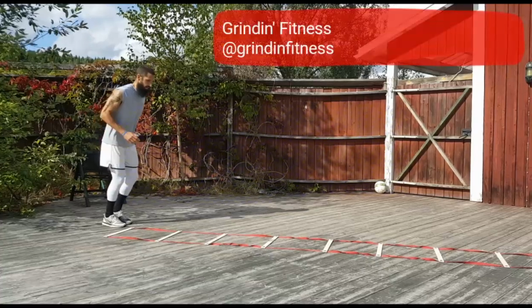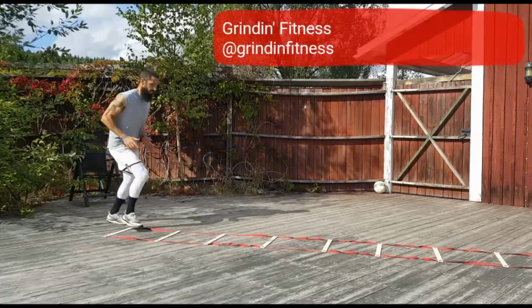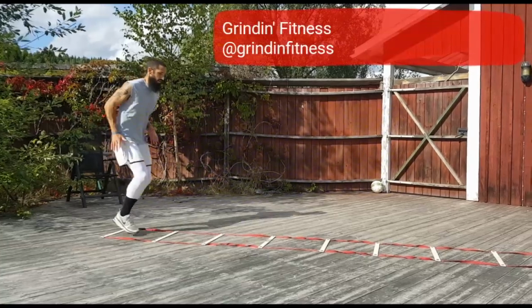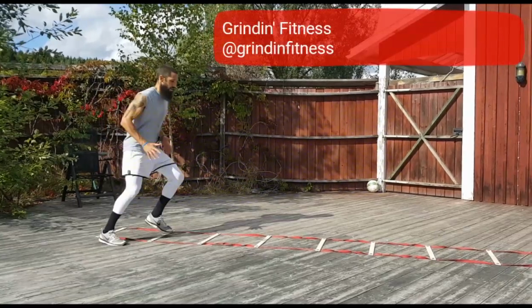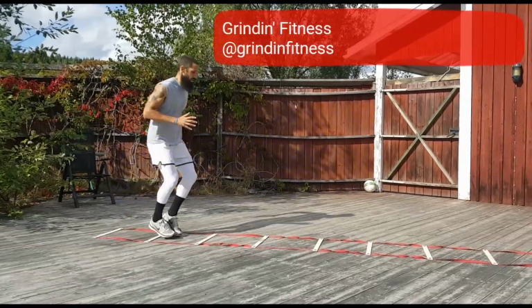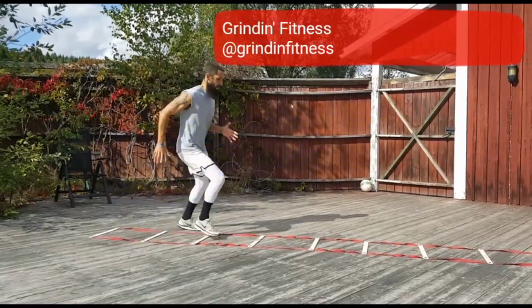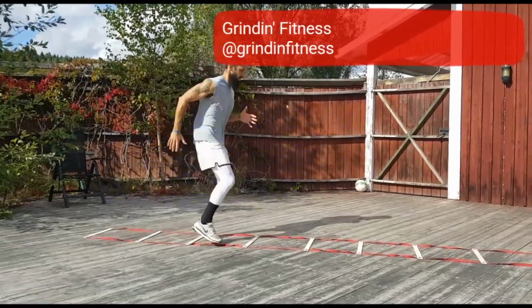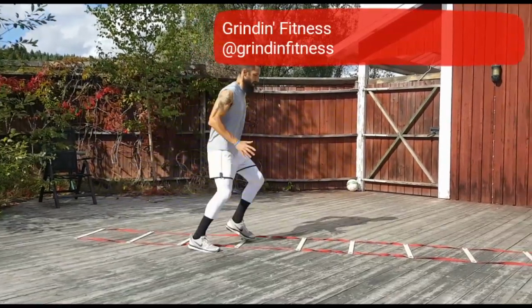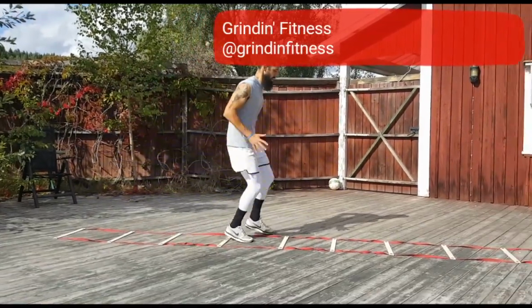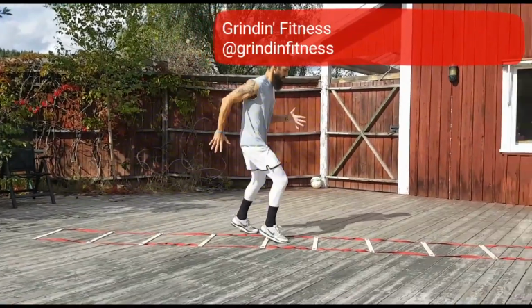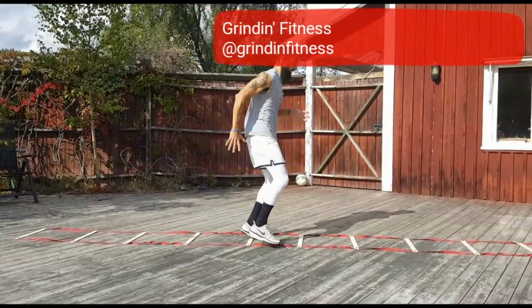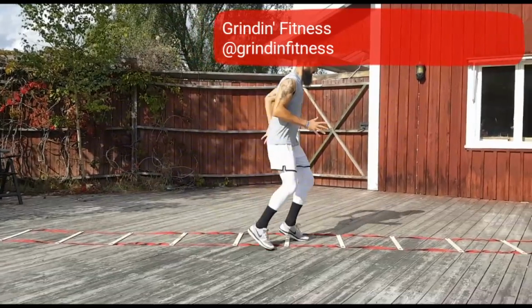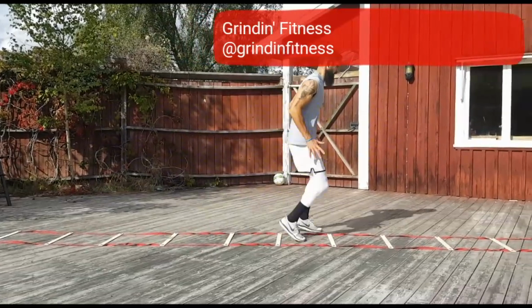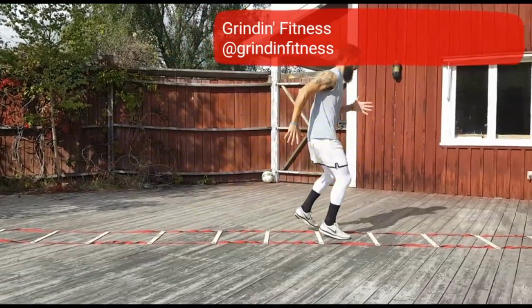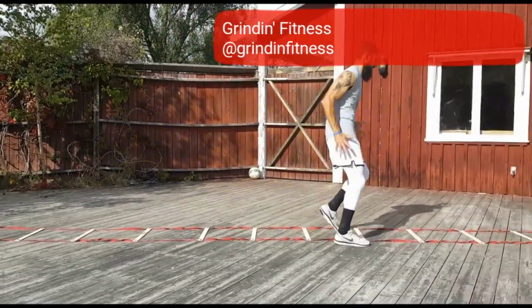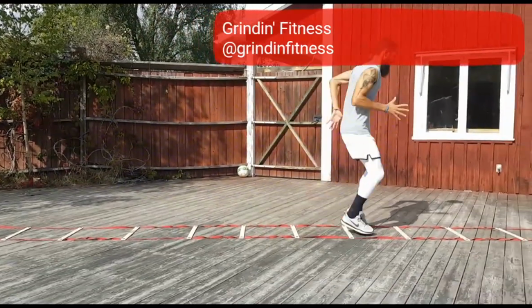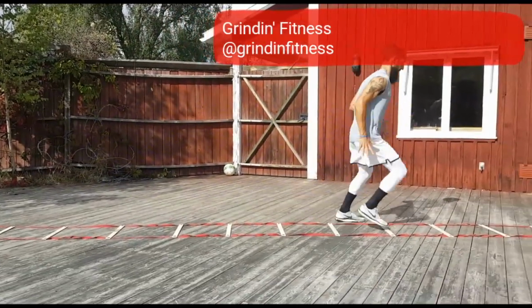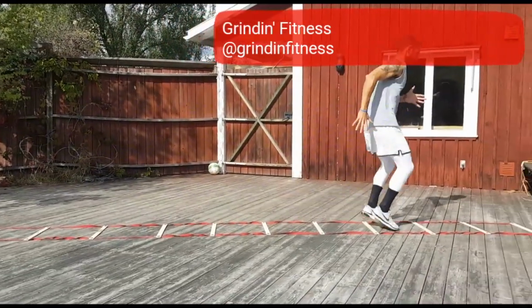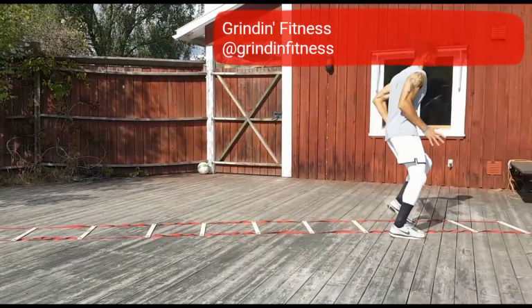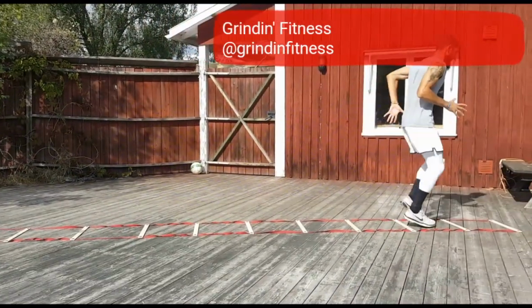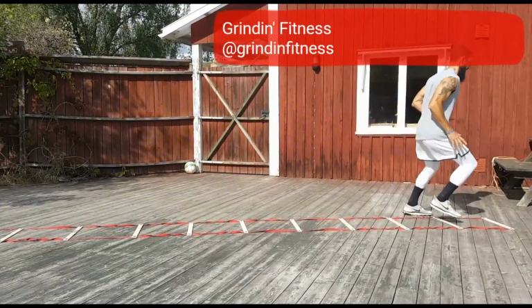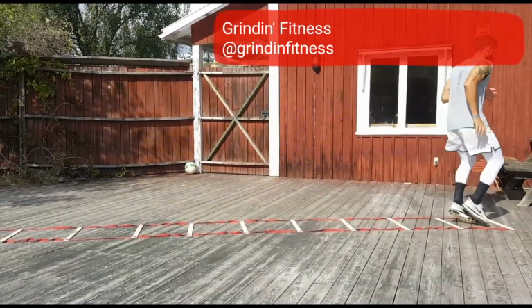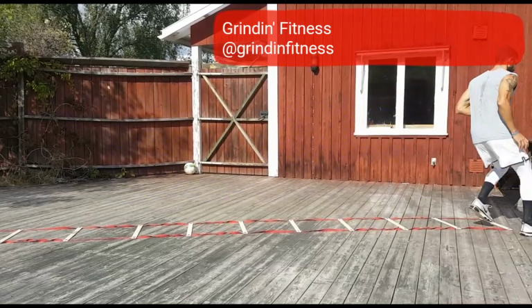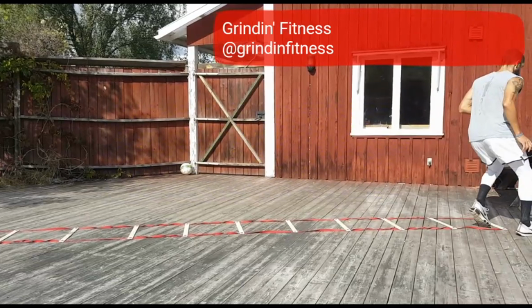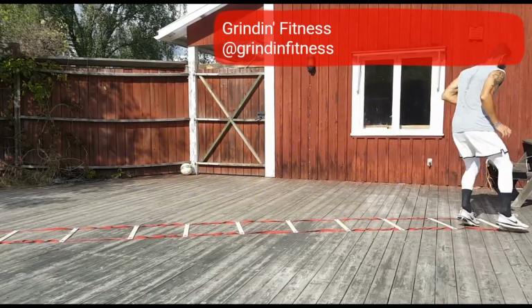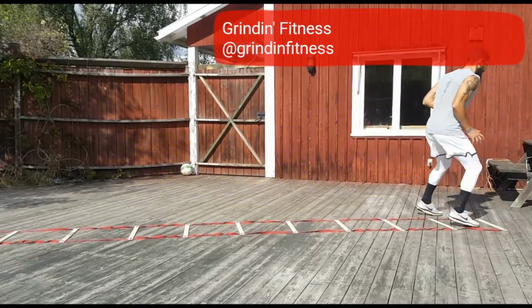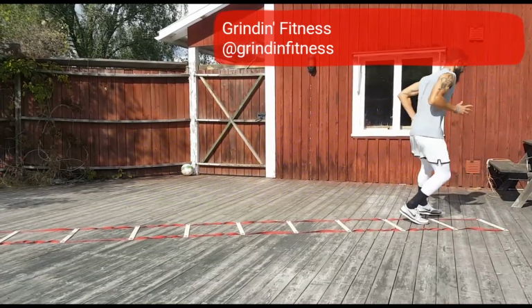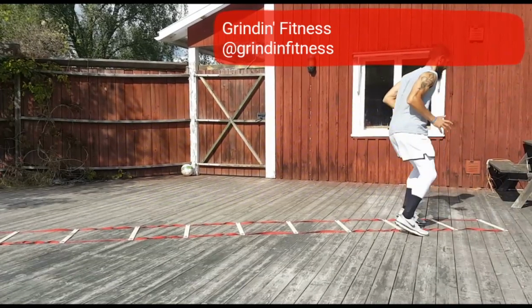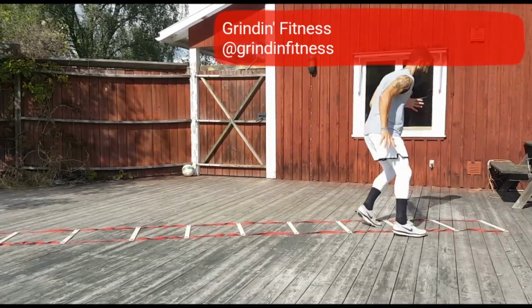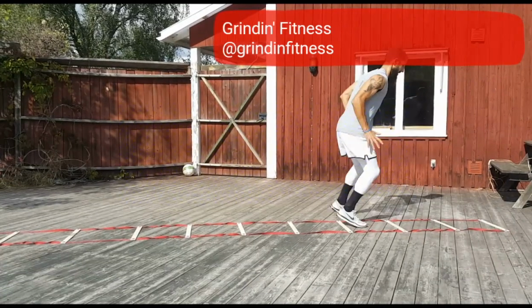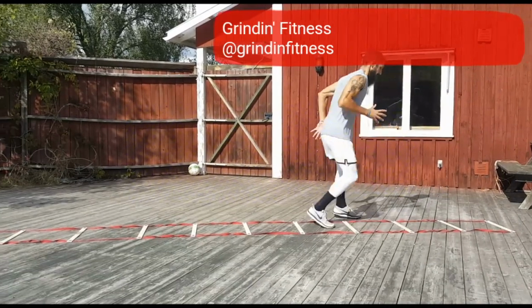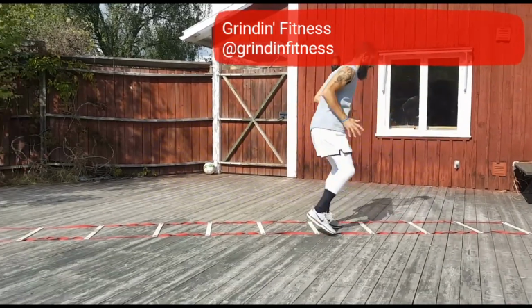Begin facing the ladder. Step forward into the ladder with both feet, then out of the ladder to the right with just your right foot. Step forward into the next box, then out to the left with just your left foot. Continue side to side through the ladder.